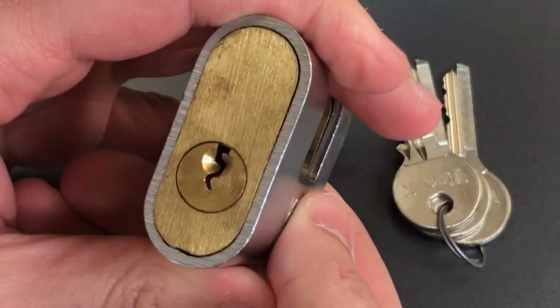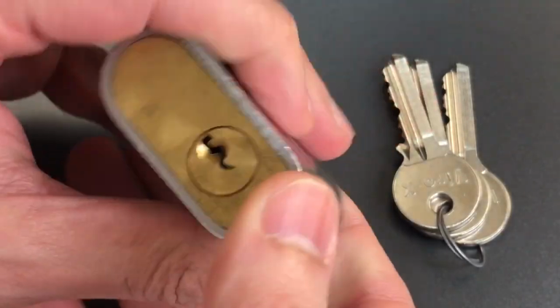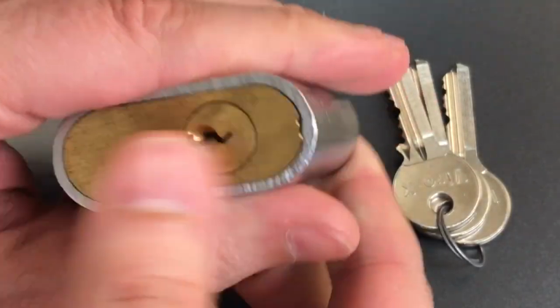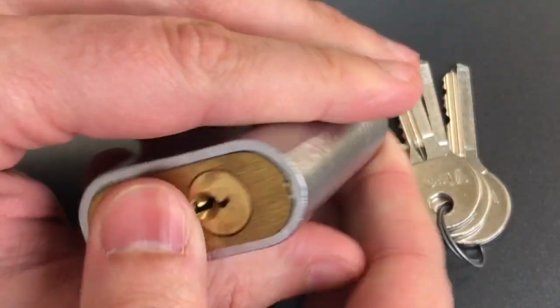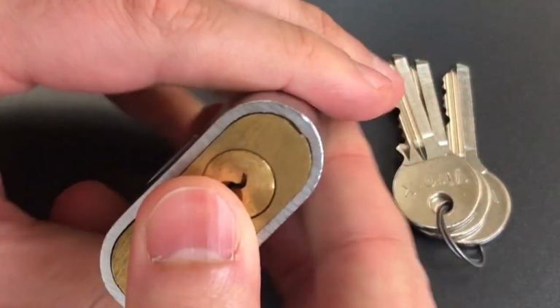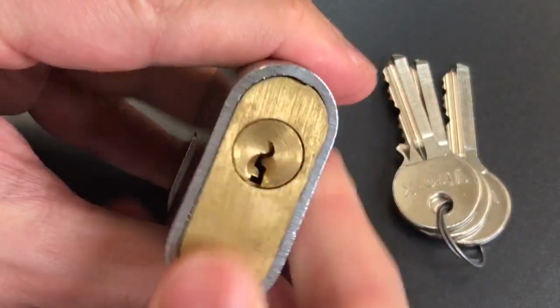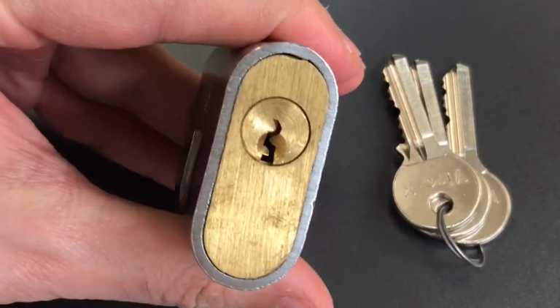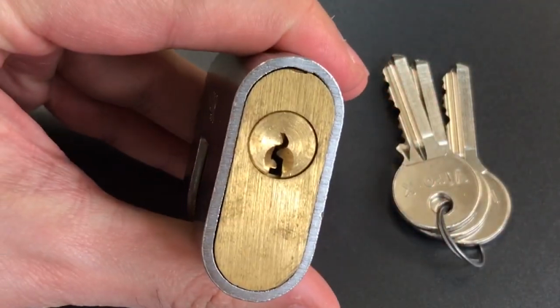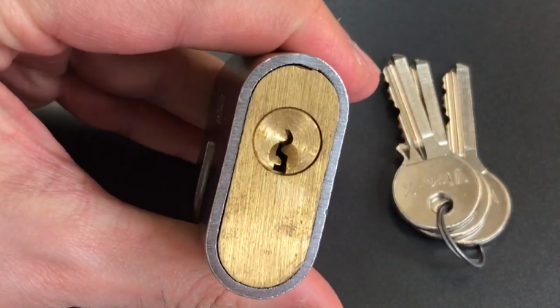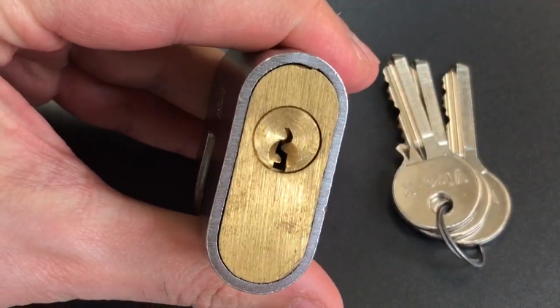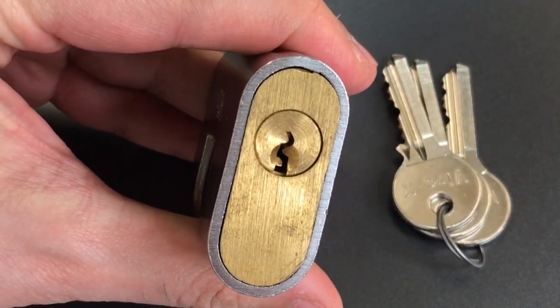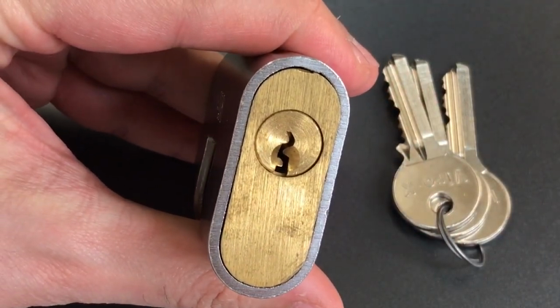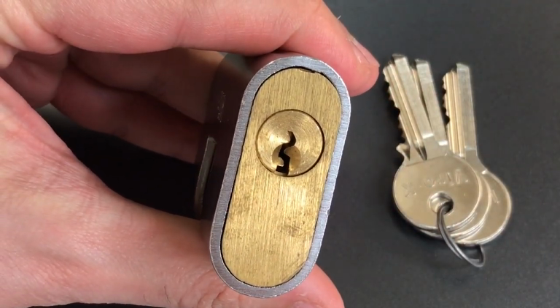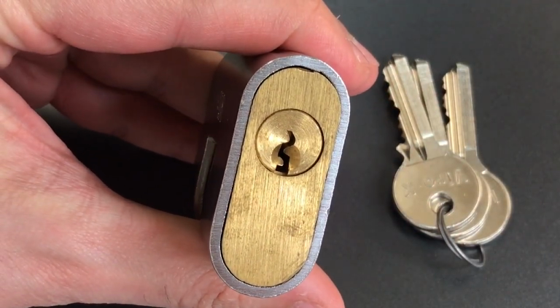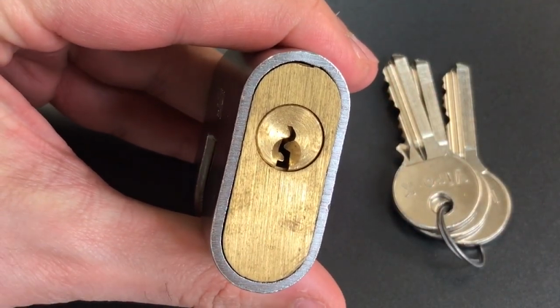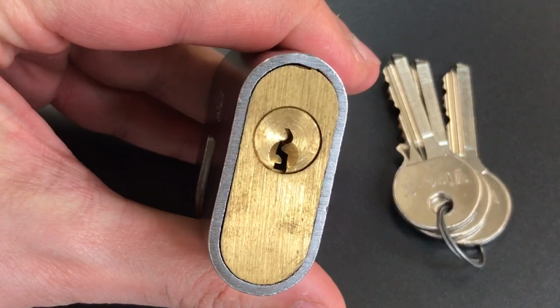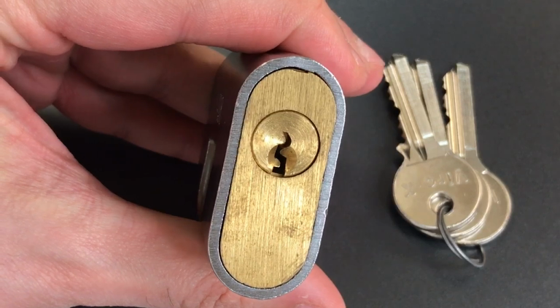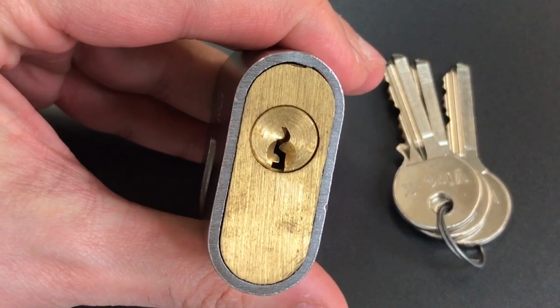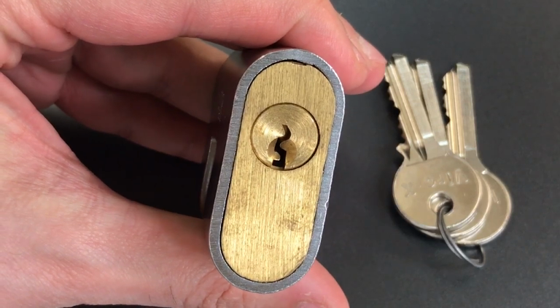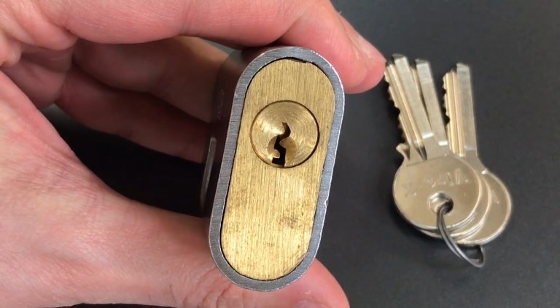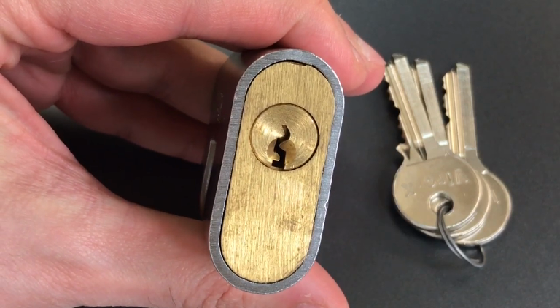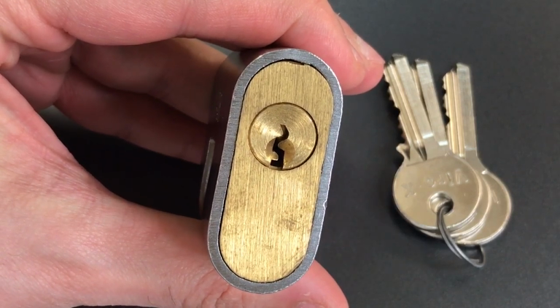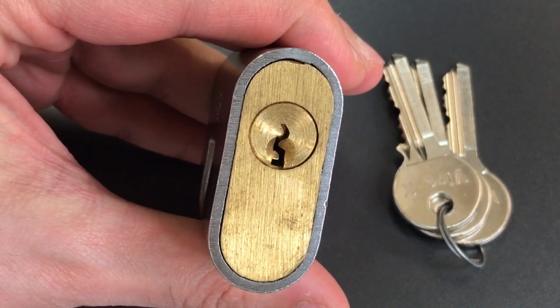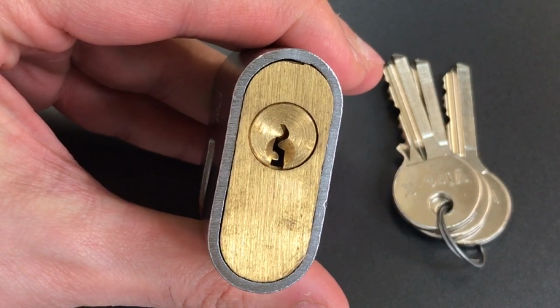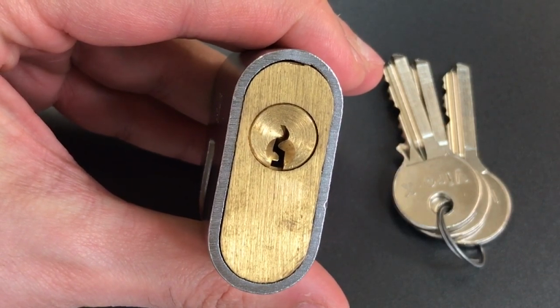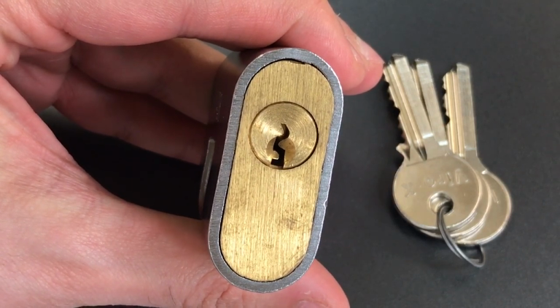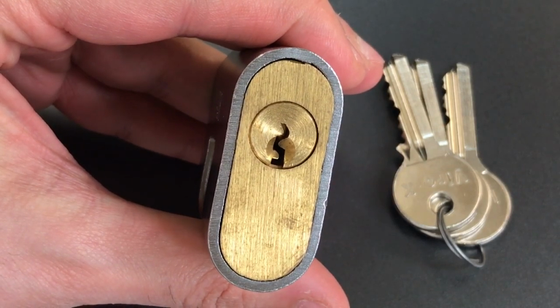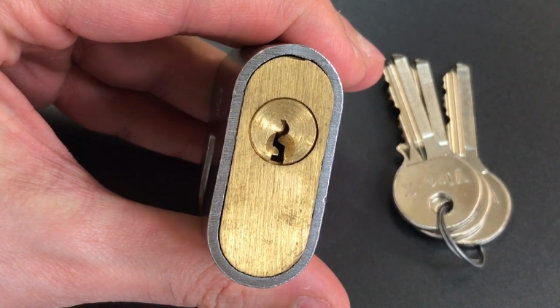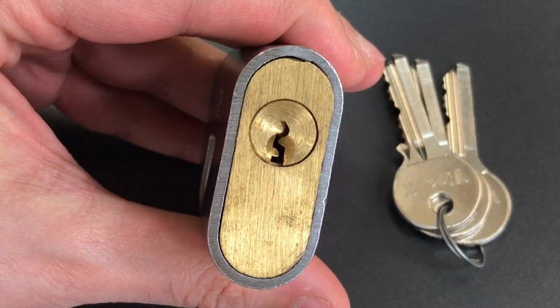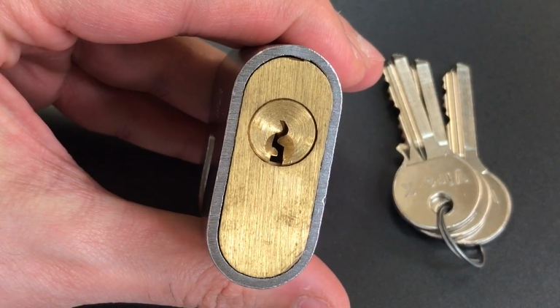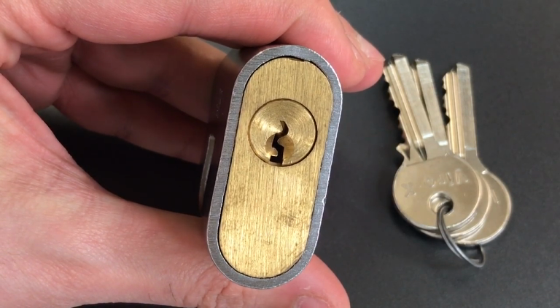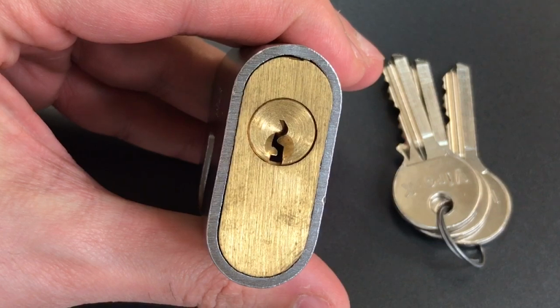On the other side we have the LOX keyway. You can see it's a reverse Yale style keyway that is very paracentric, so we are going to have some trouble navigating that keyway.